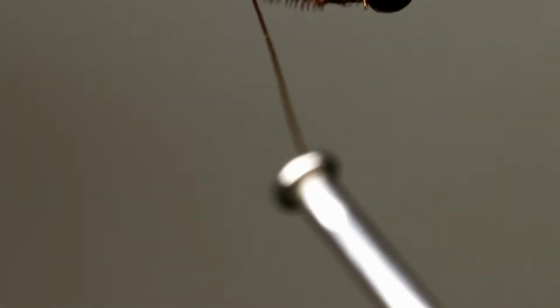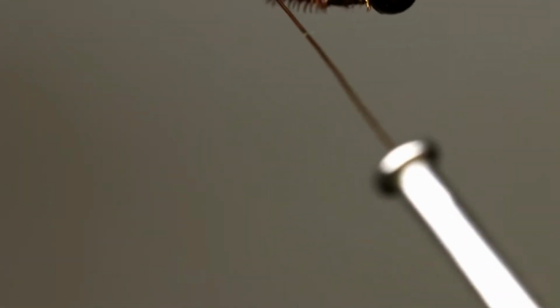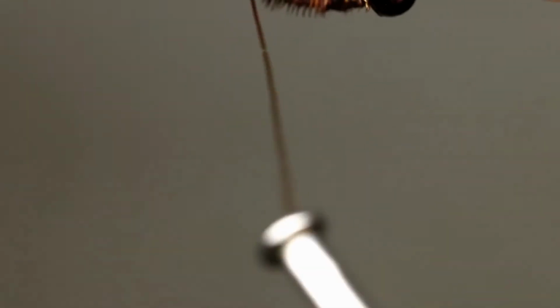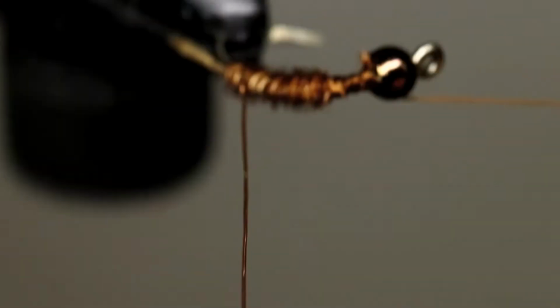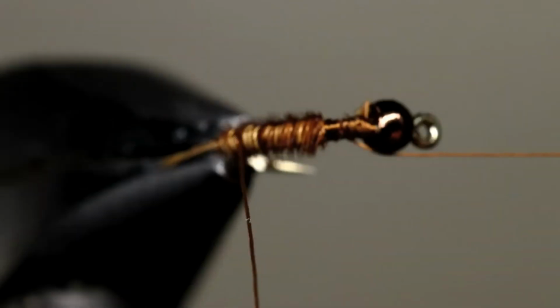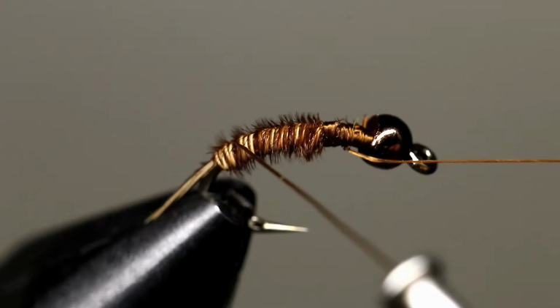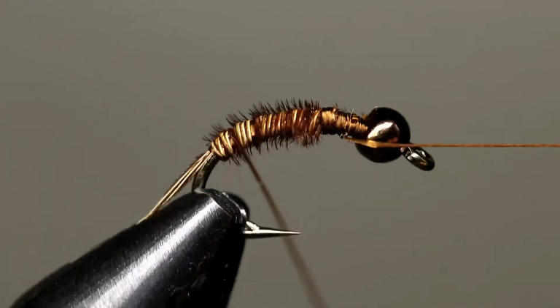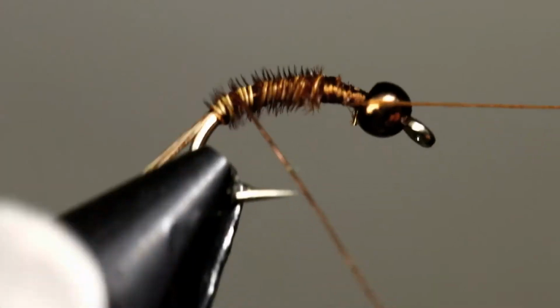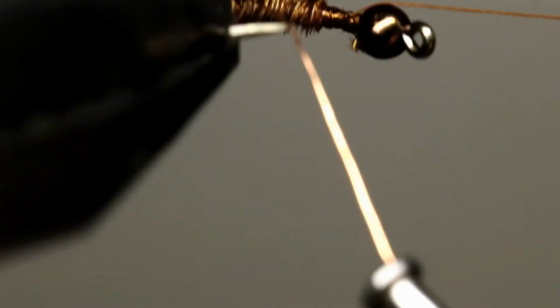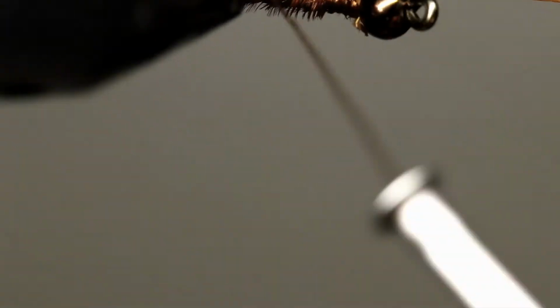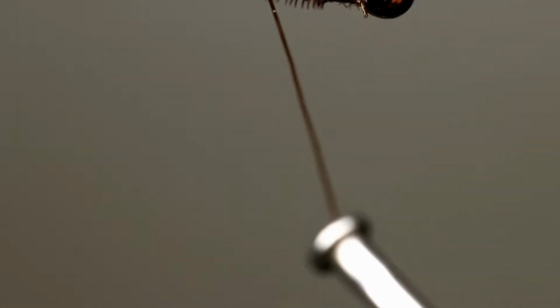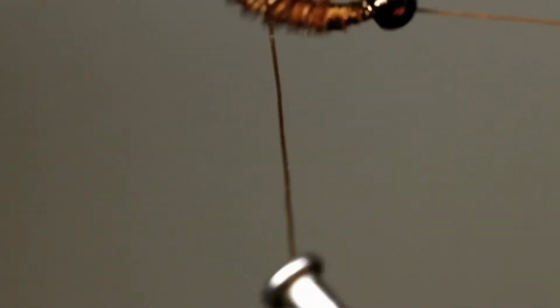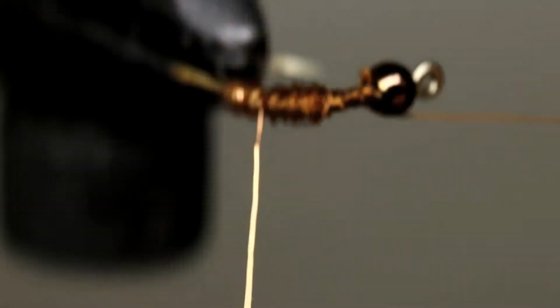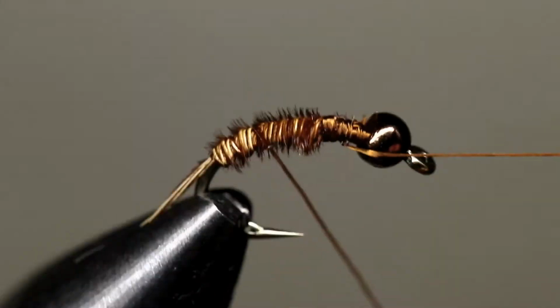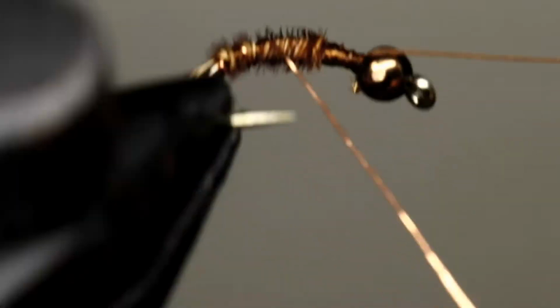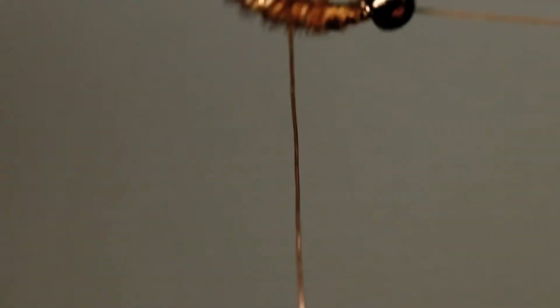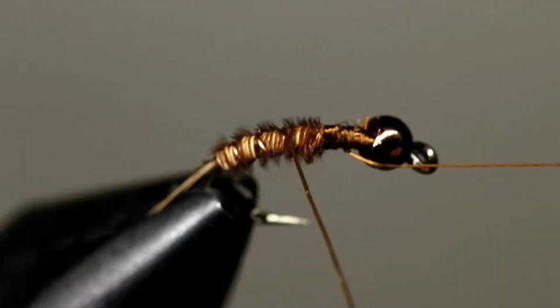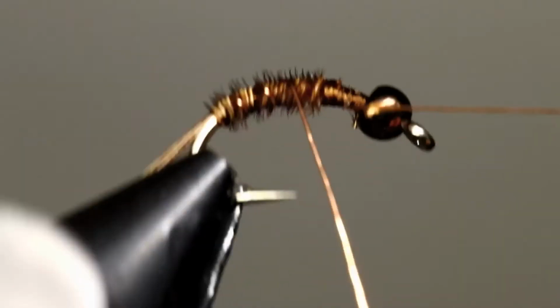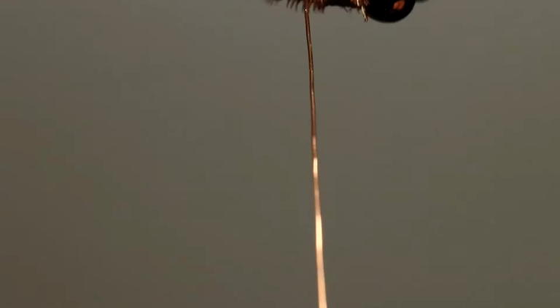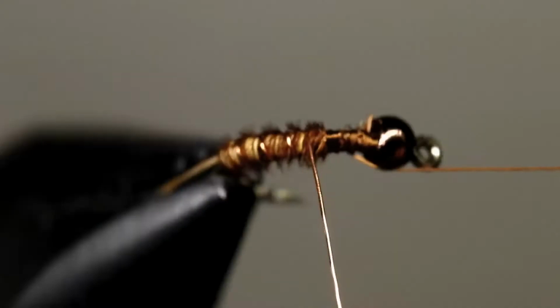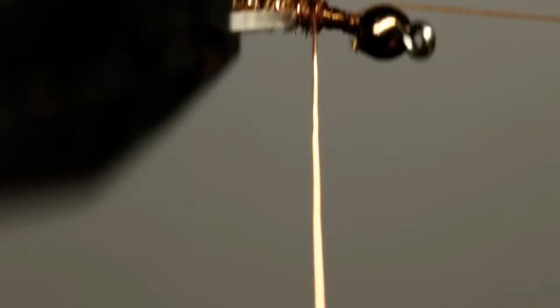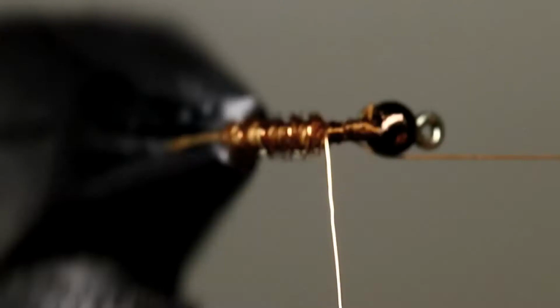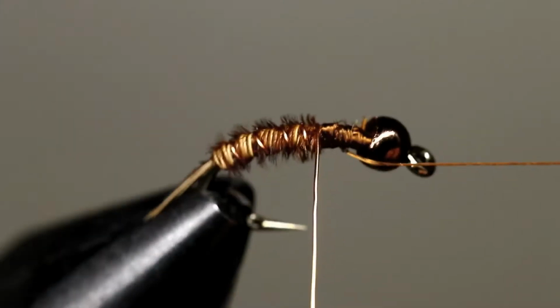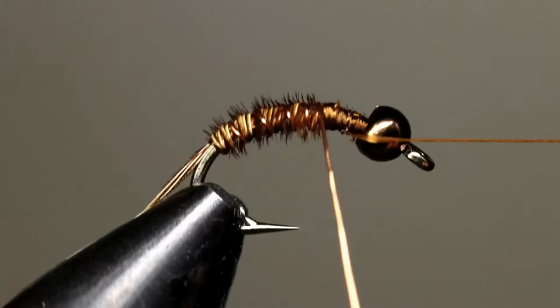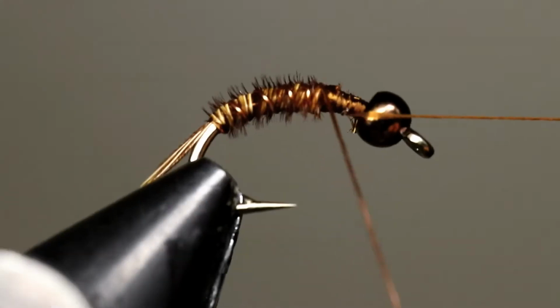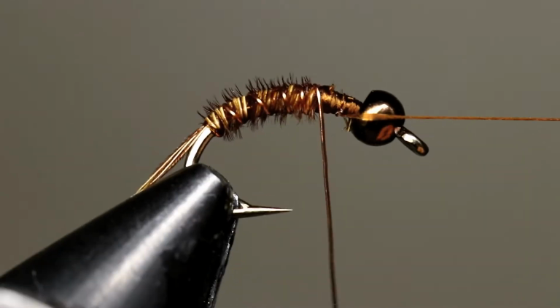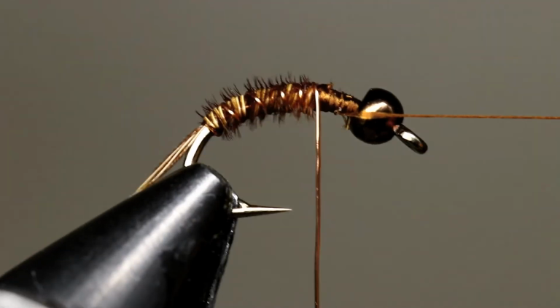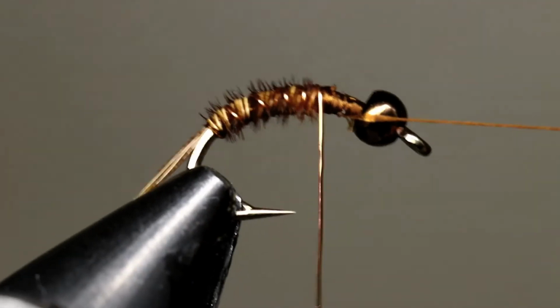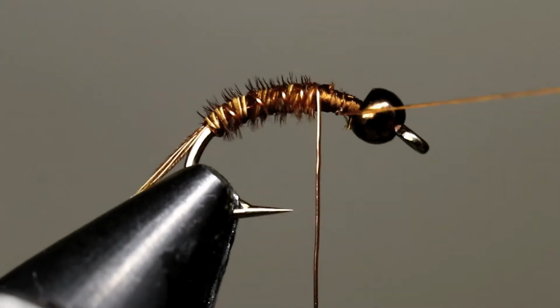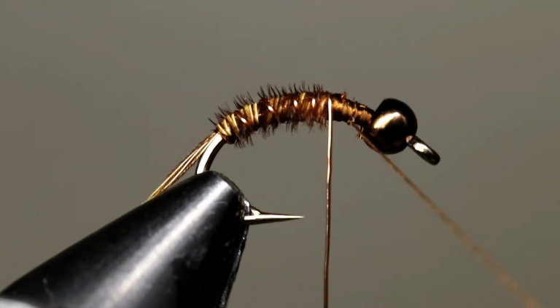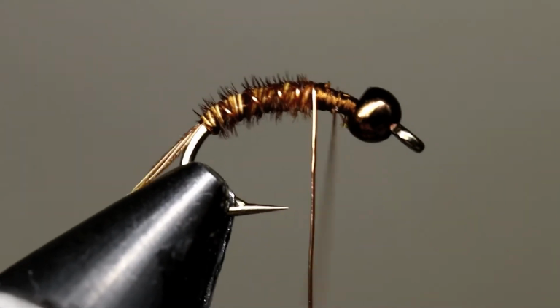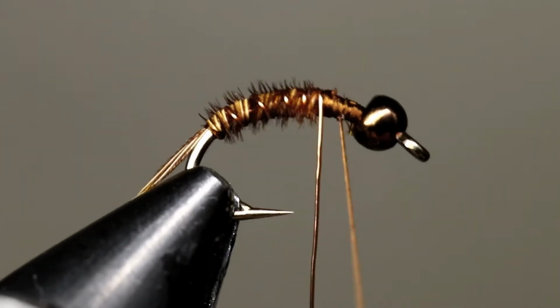Lay evenly spaced wraps with your copper wire going the opposite direction as your pheasant tail fibers. Tie off your wire and either cut or helicopter it off.